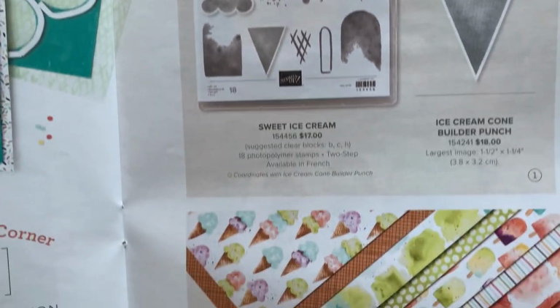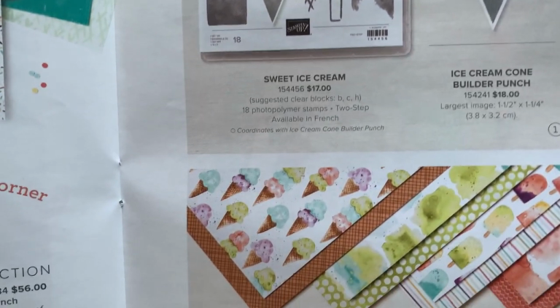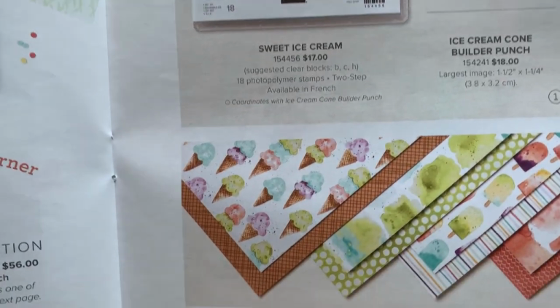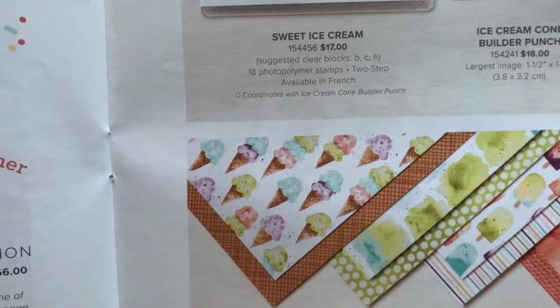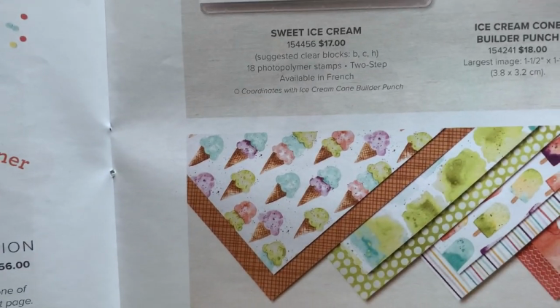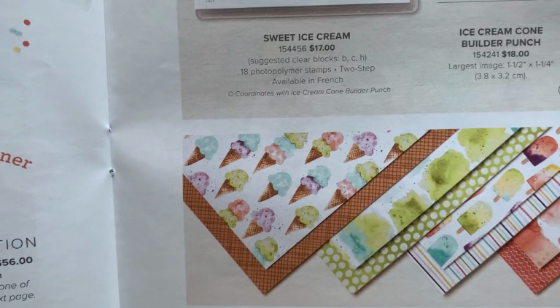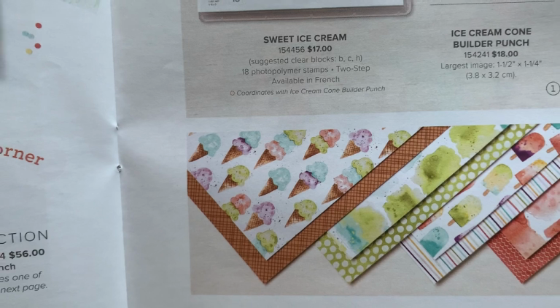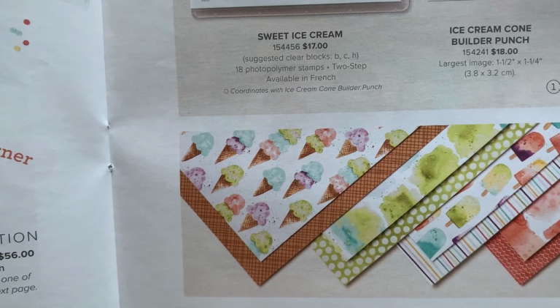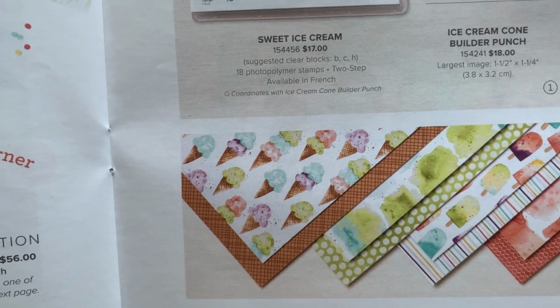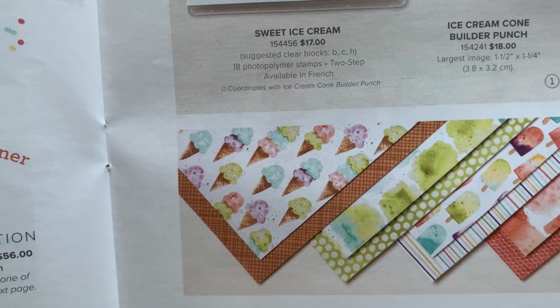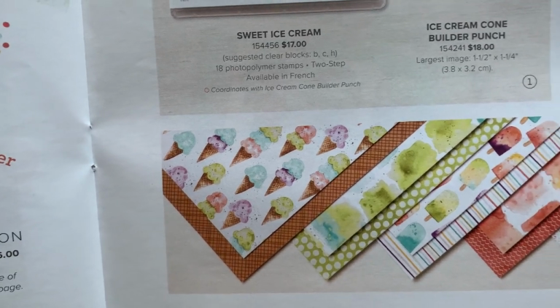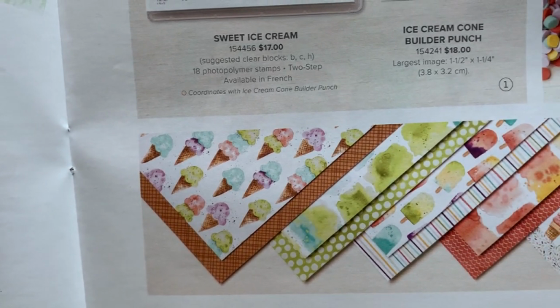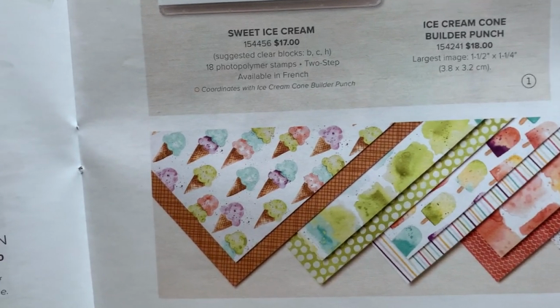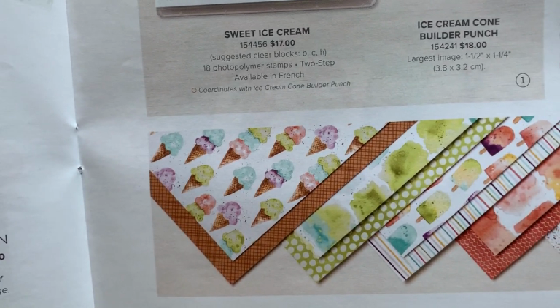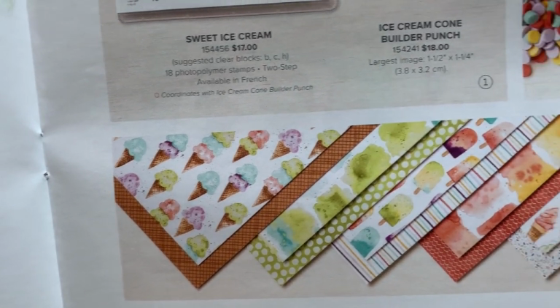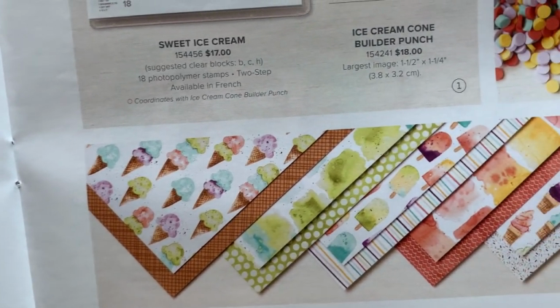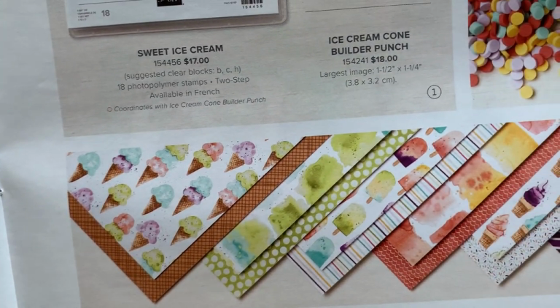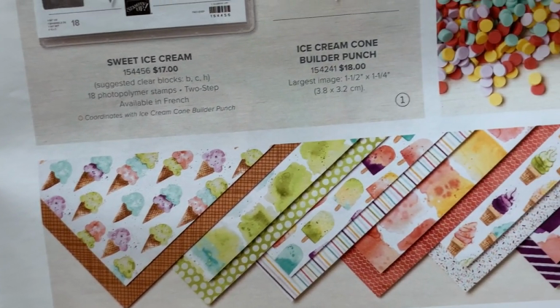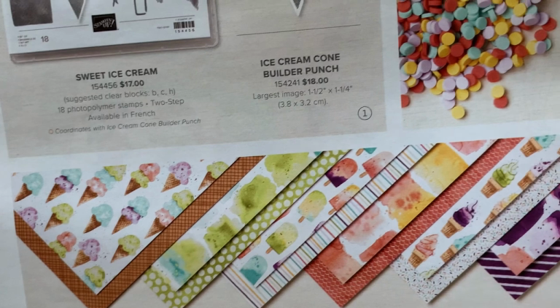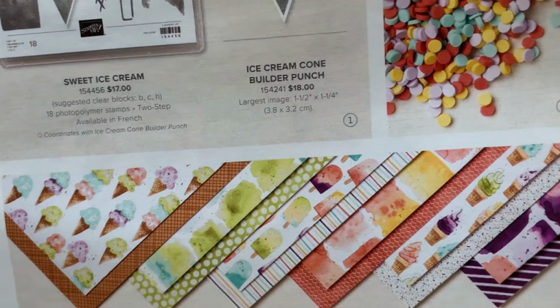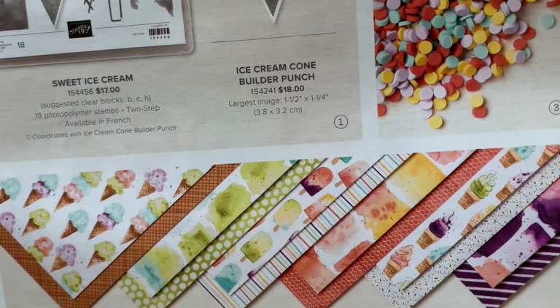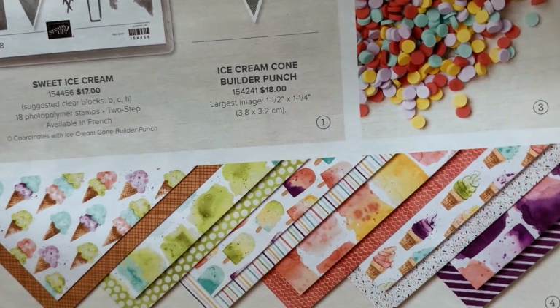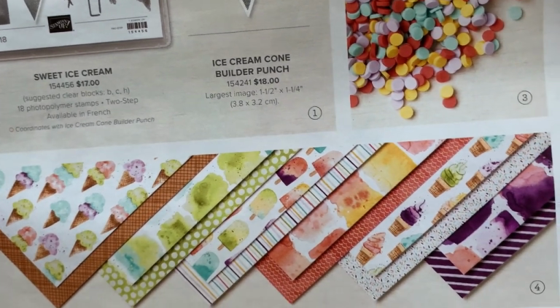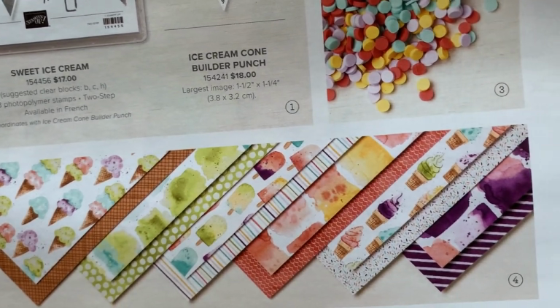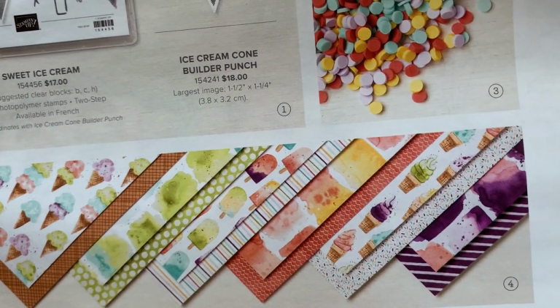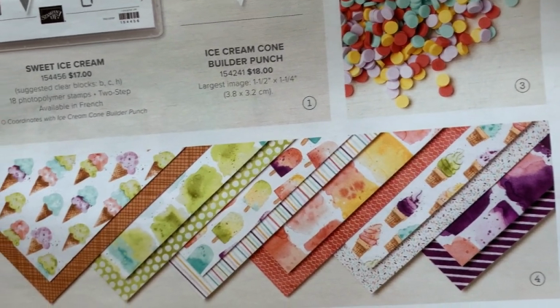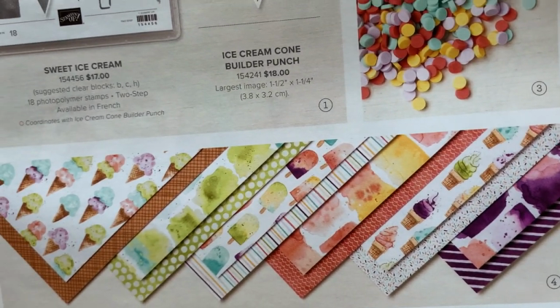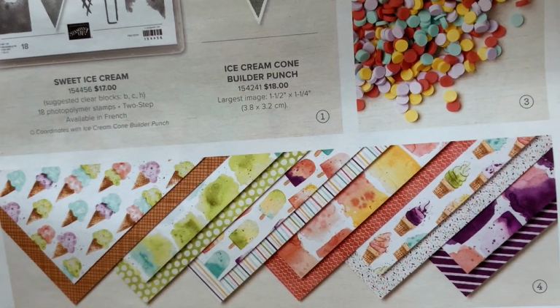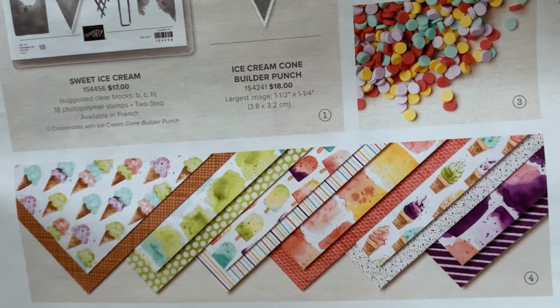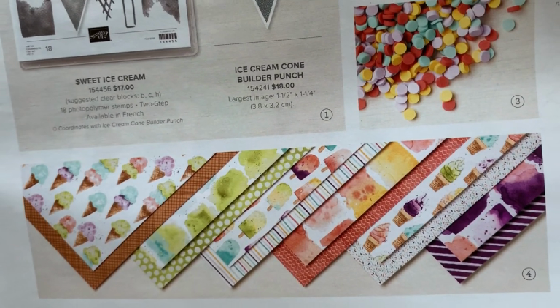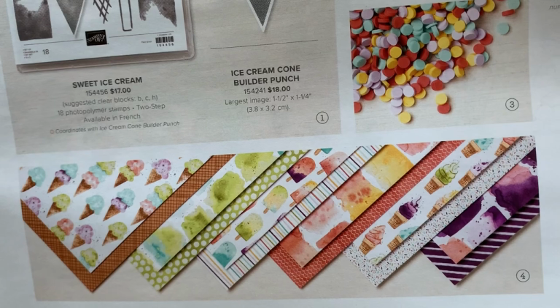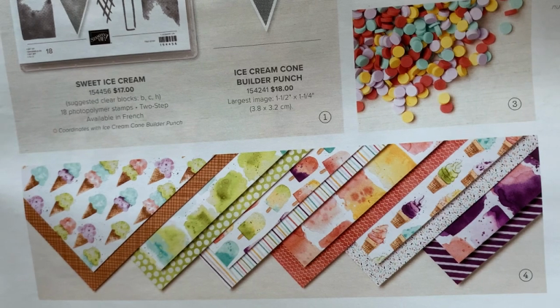I mainly wanted to show you the Designer Series Paper because I used so much of this paper I don't have anything to show you guys. I want you to see how fun and bright the Ice Cream Corner Designer Series Paper is — it's just super fun paper.